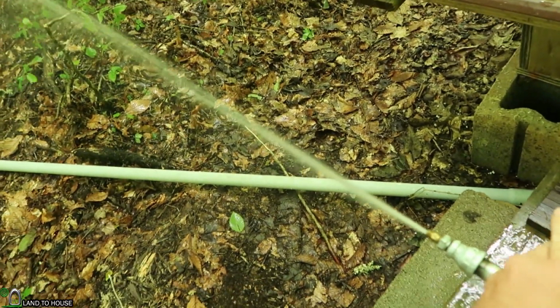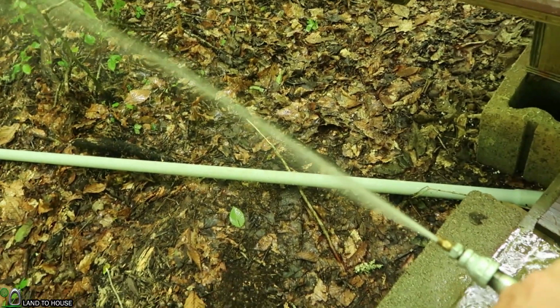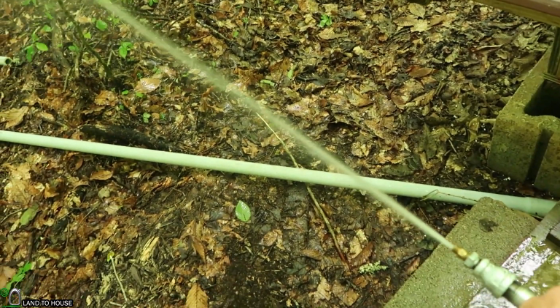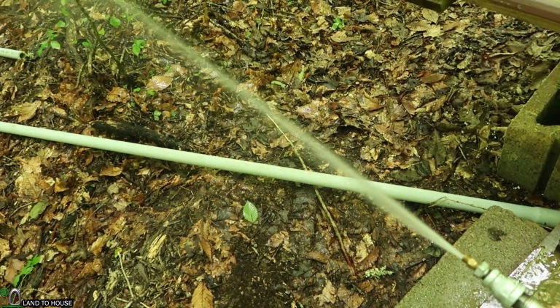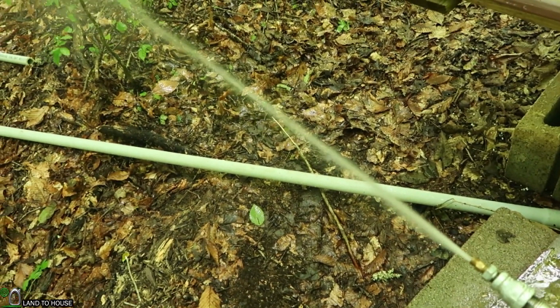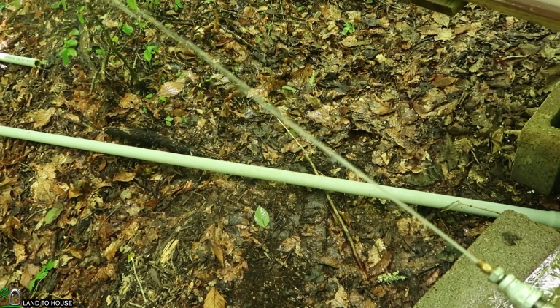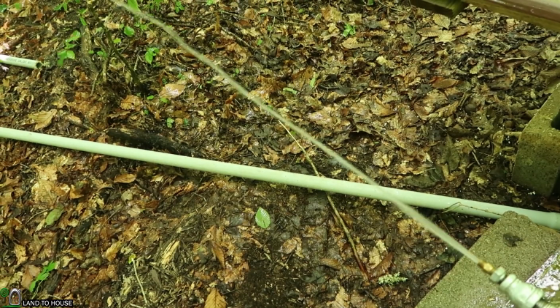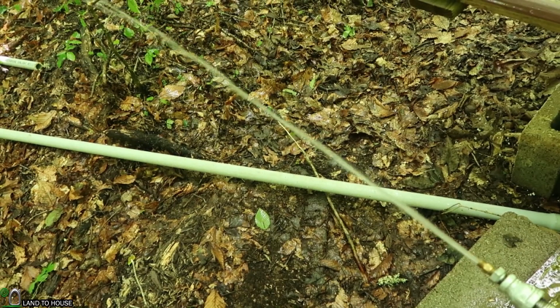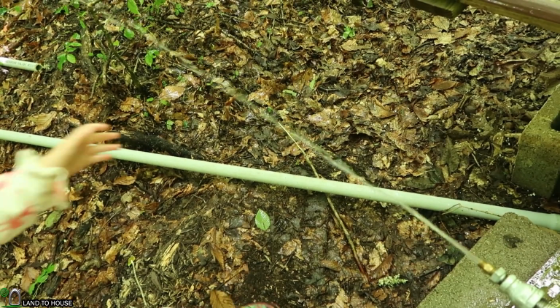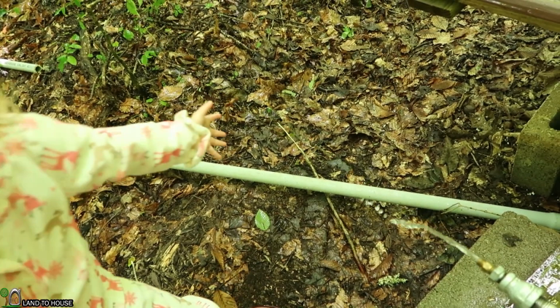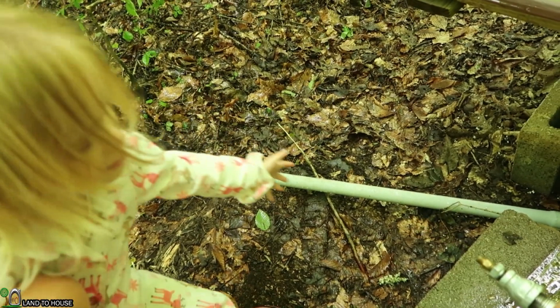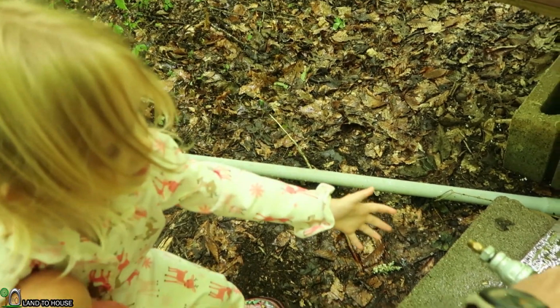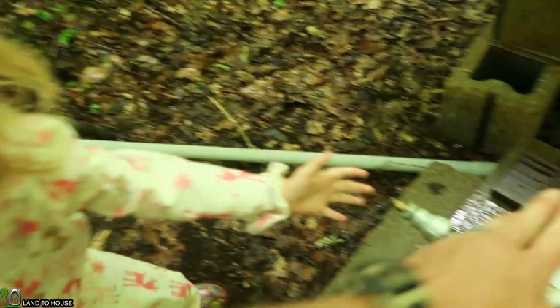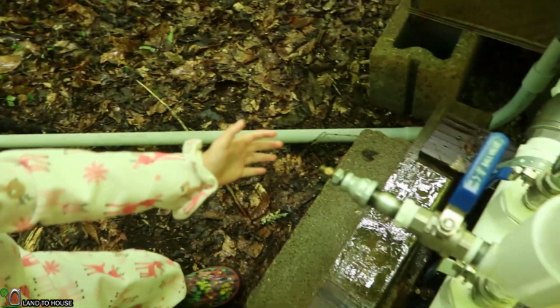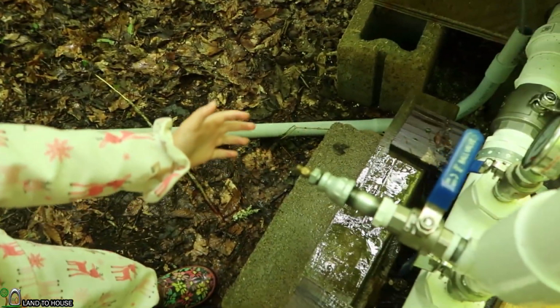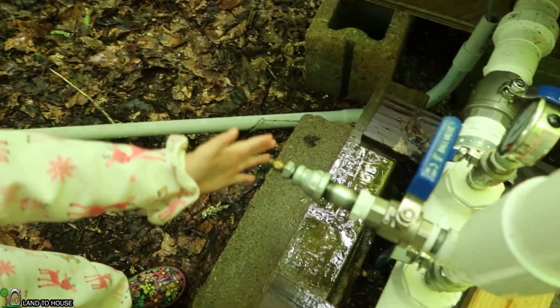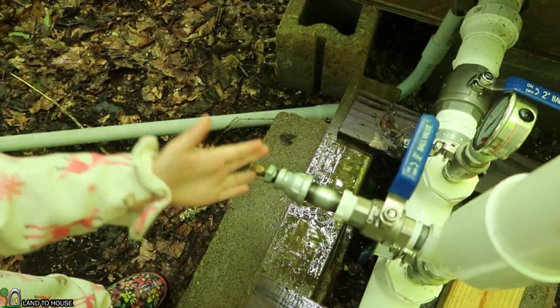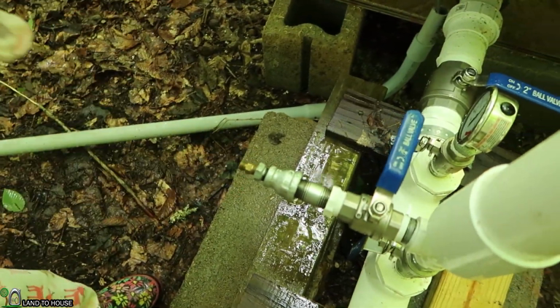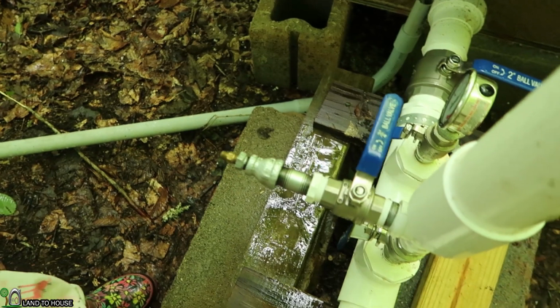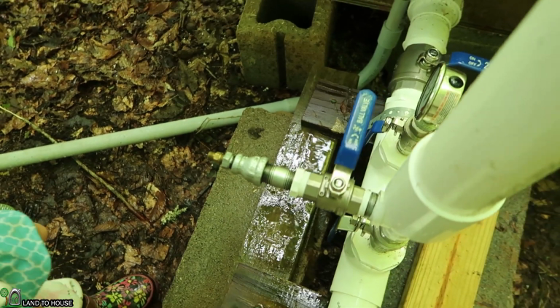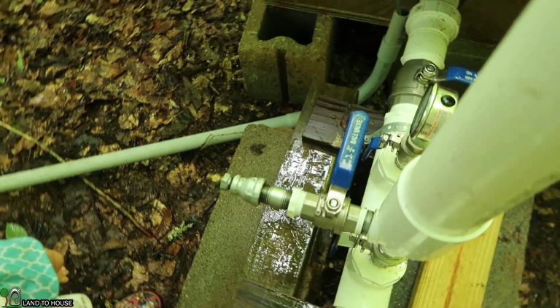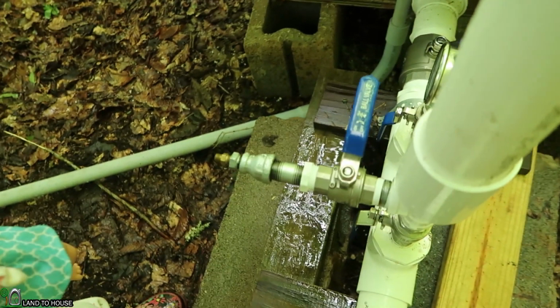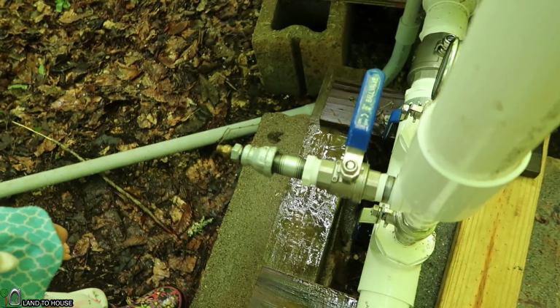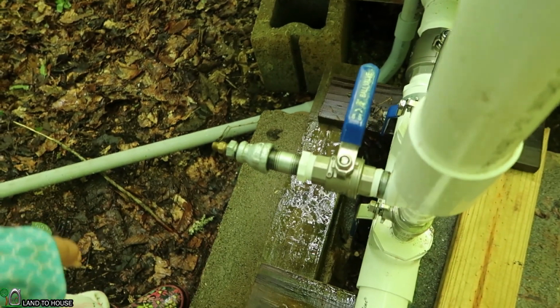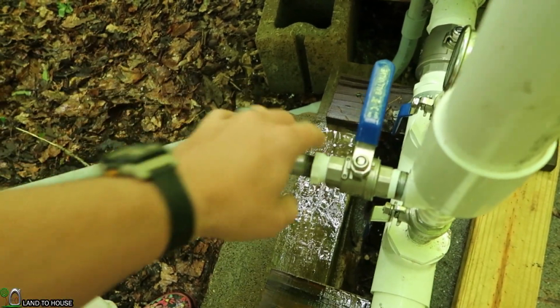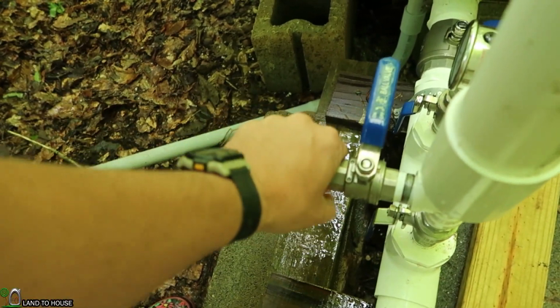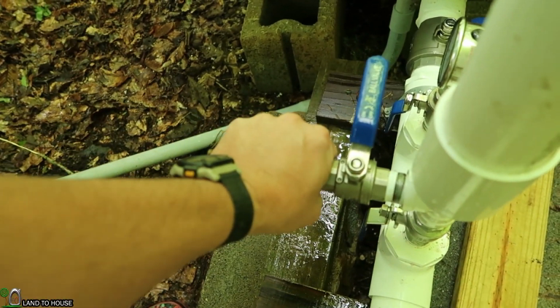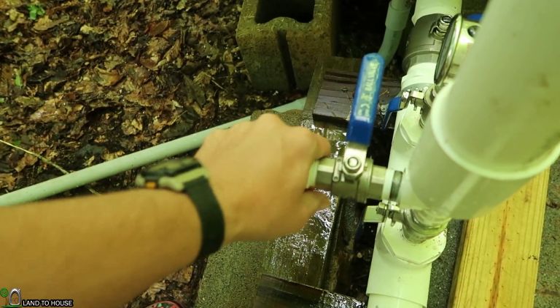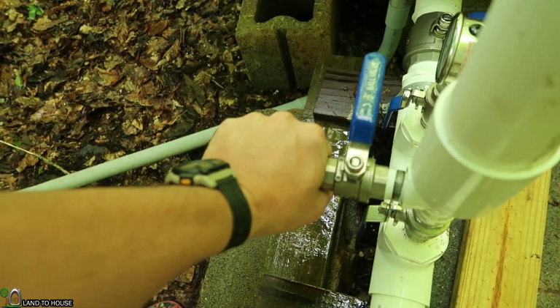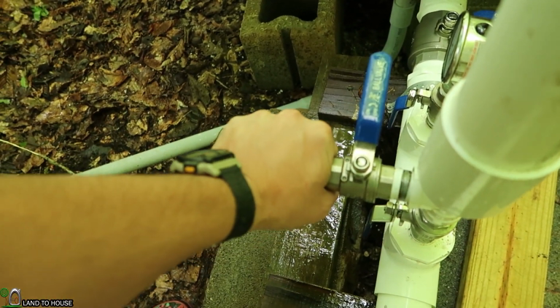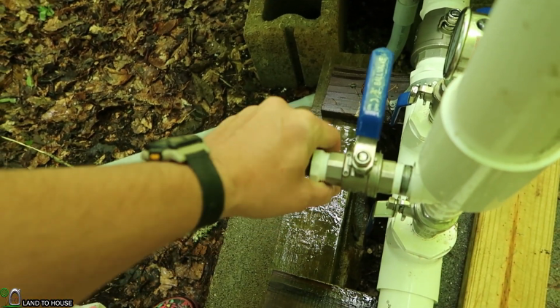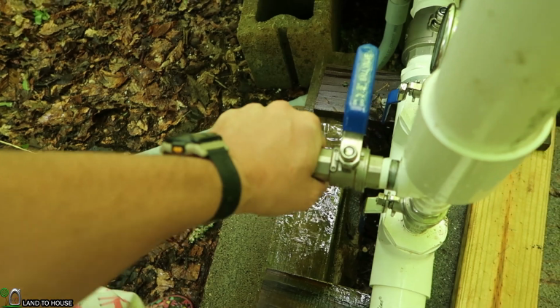That's strong water, isn't it? So yeah, that 3/16th nozzle still puts out a lot of water at the pressure we've got there.